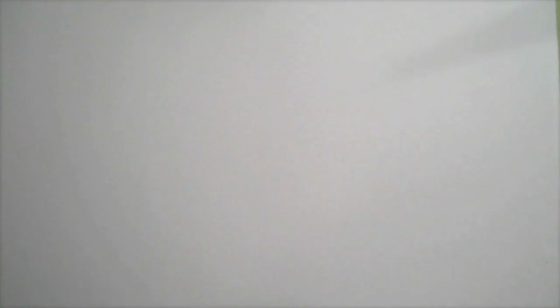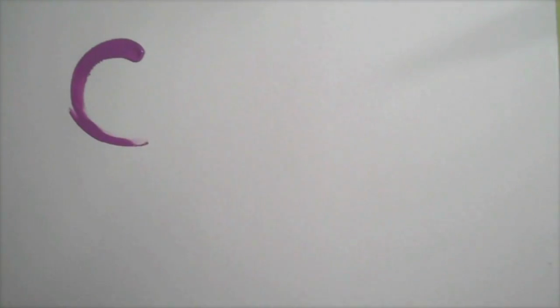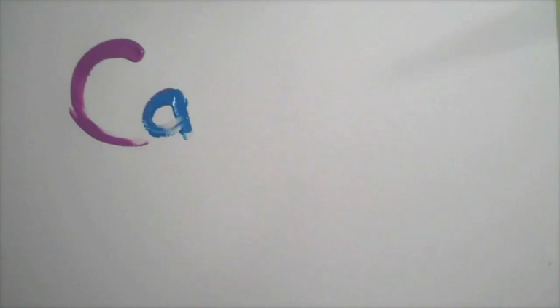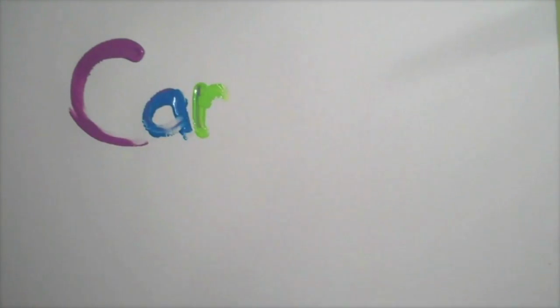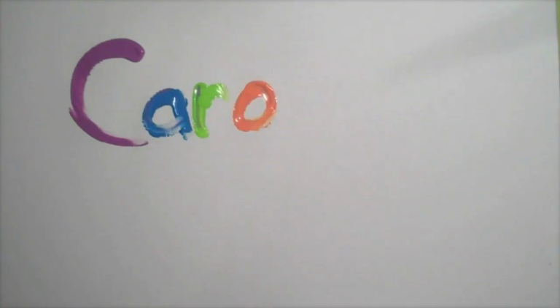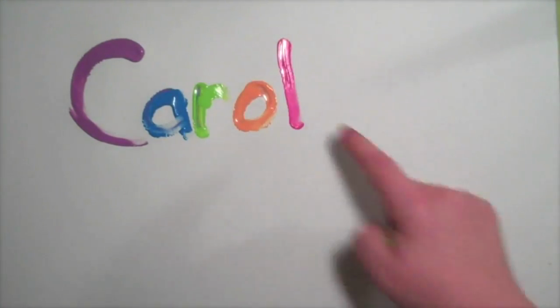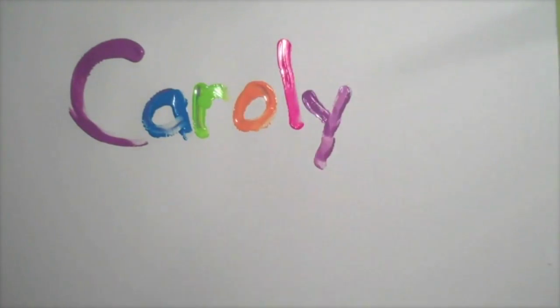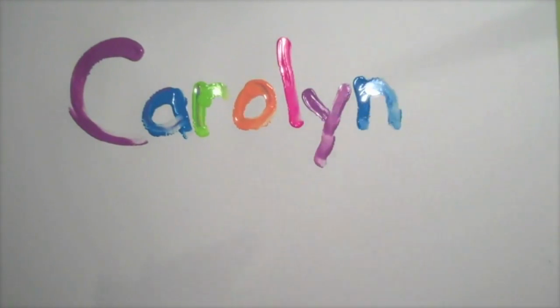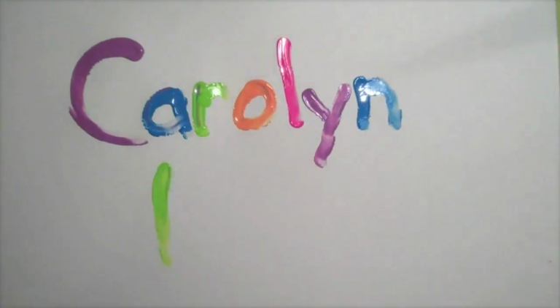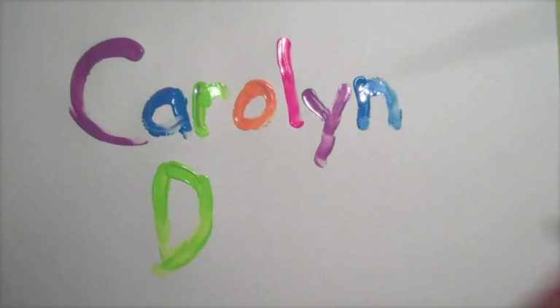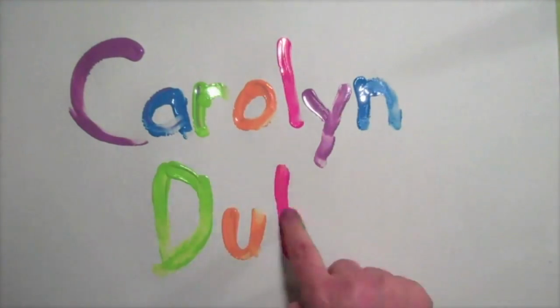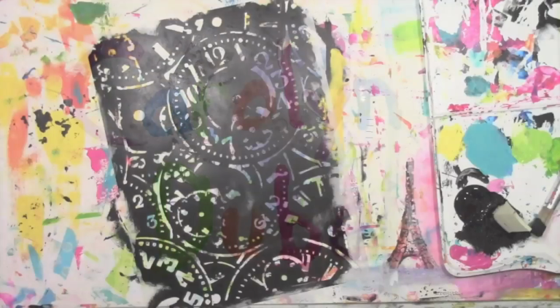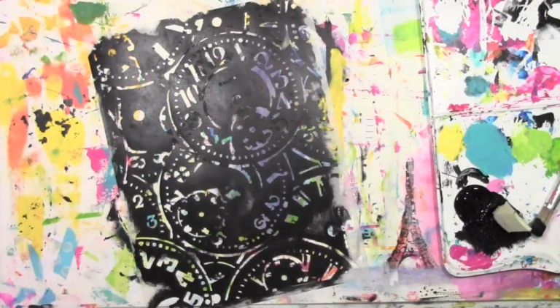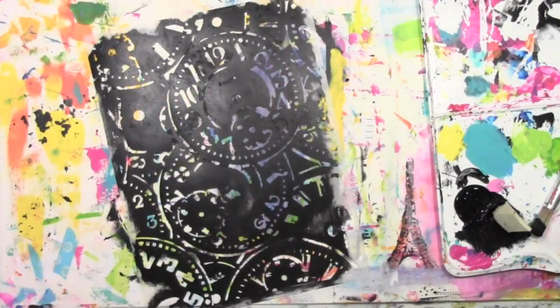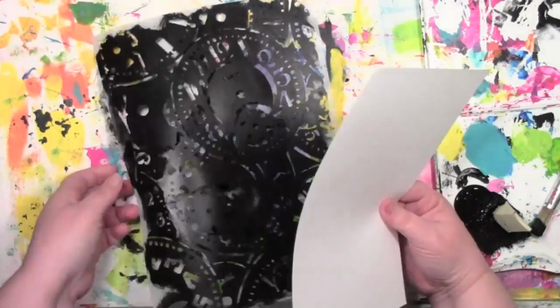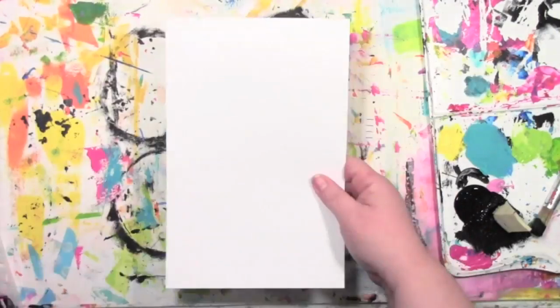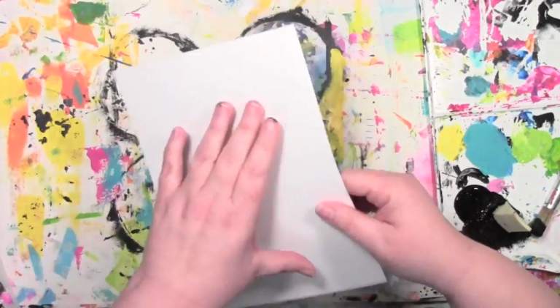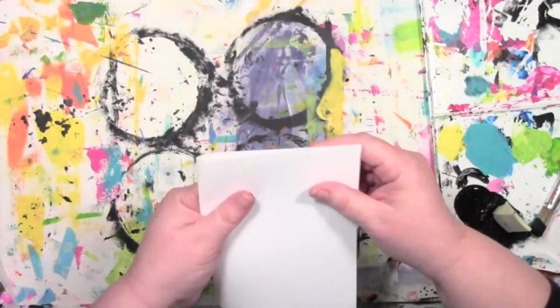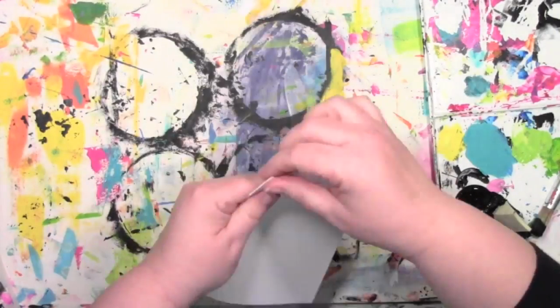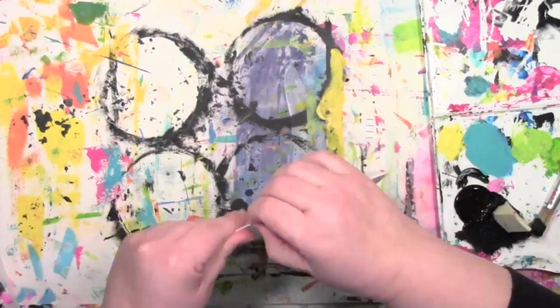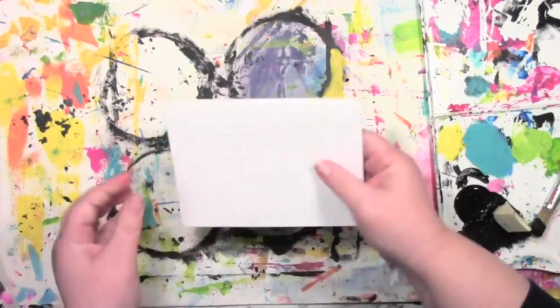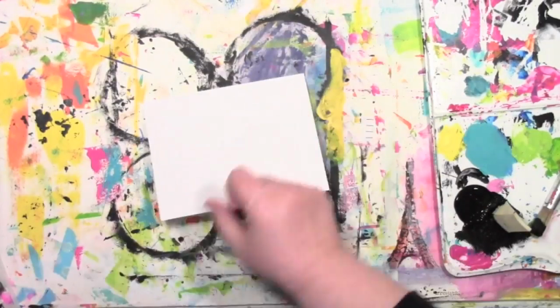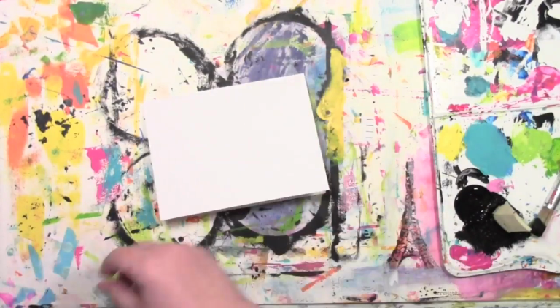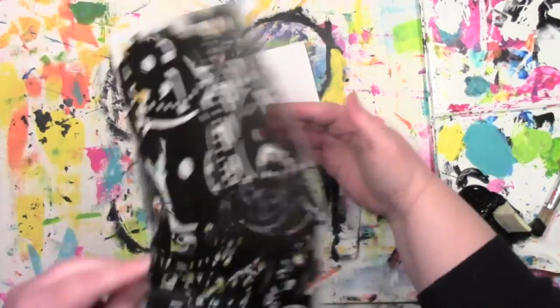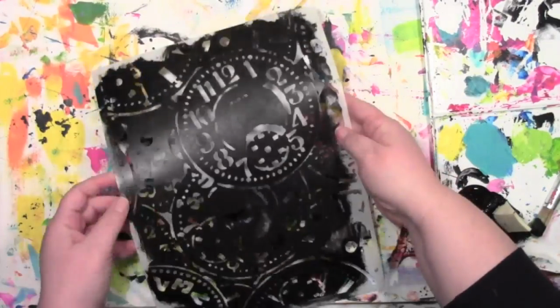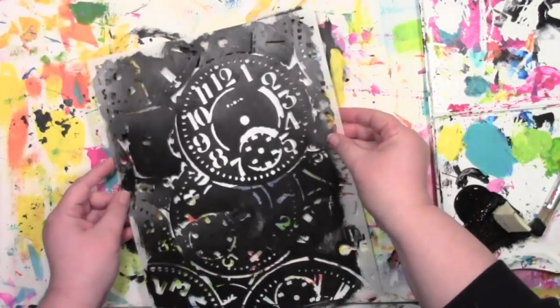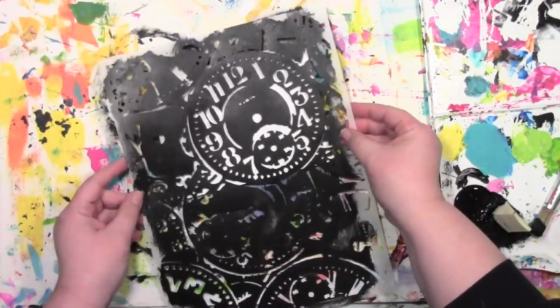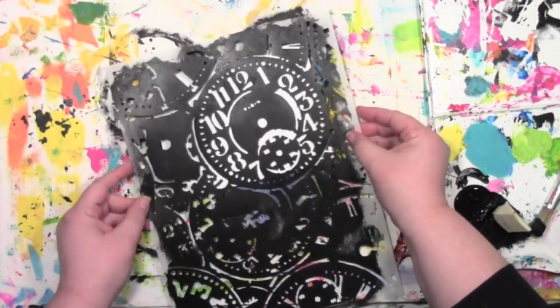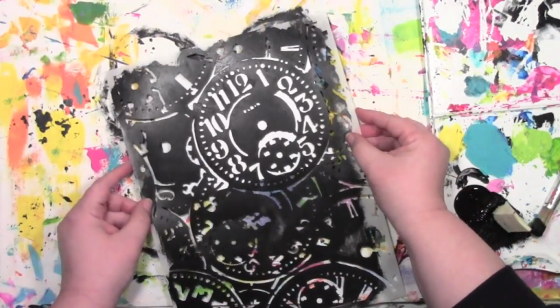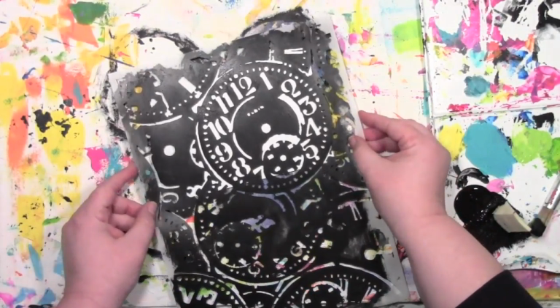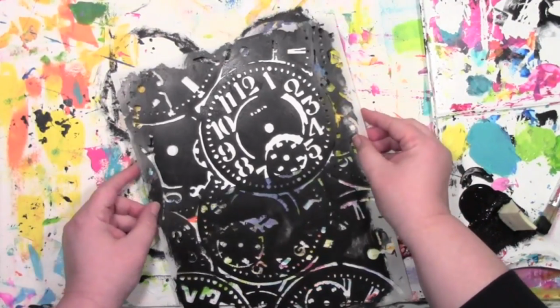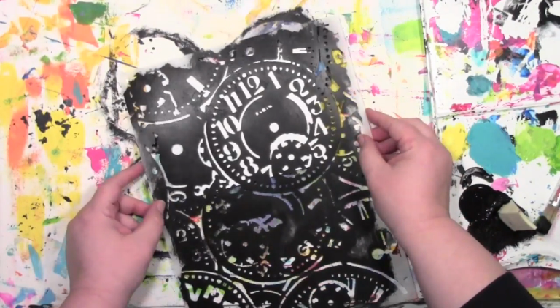Carolyn Doobie here. Today I'm making a quick clock card — yeah, that's a tongue twister for you — with this clock stencil that I designed for April Stencil Club.